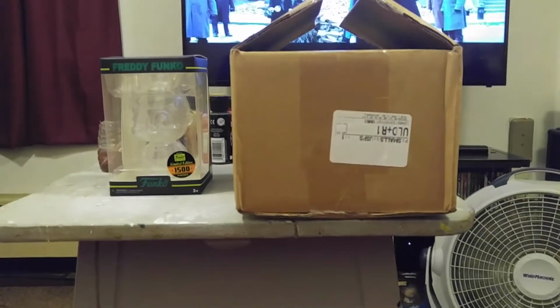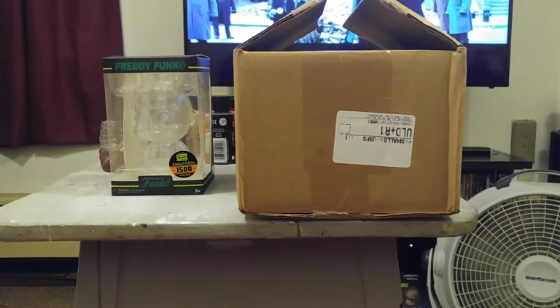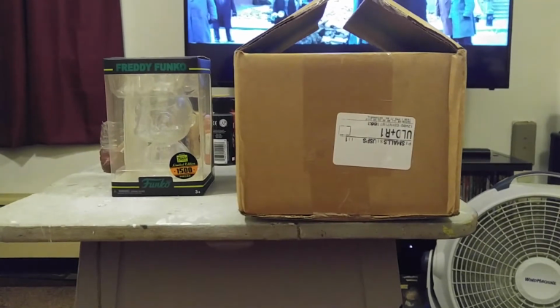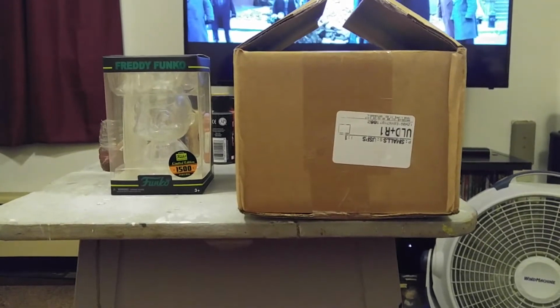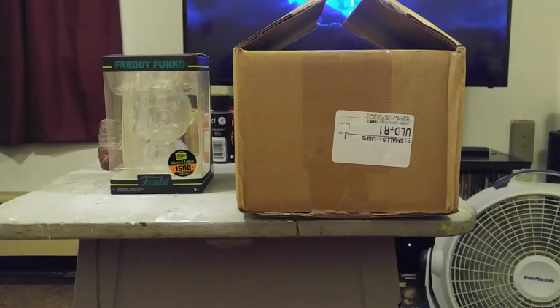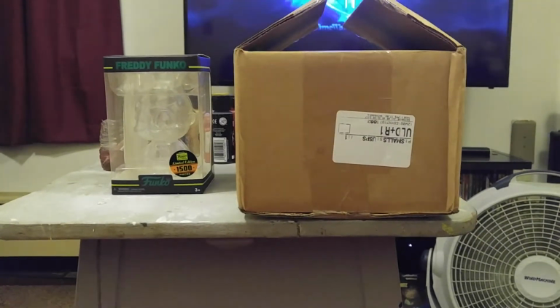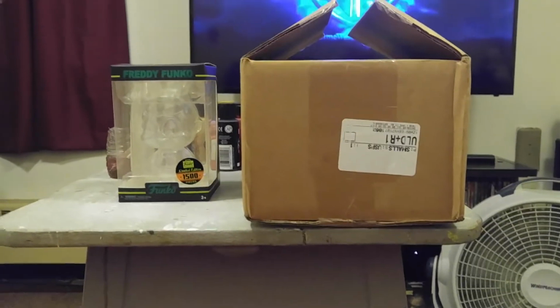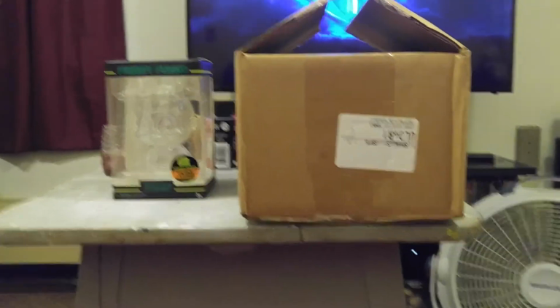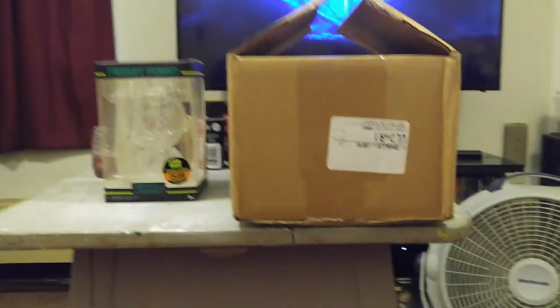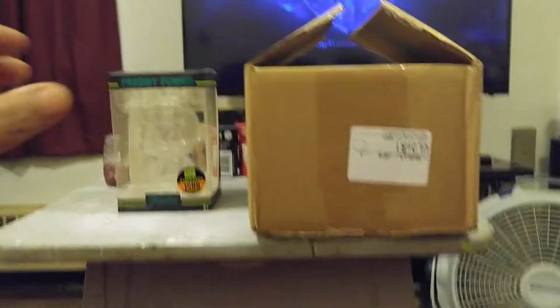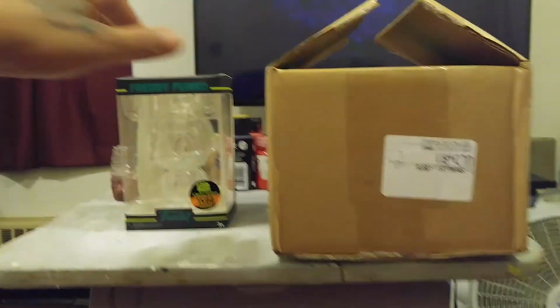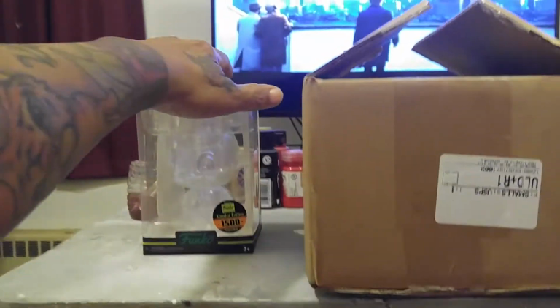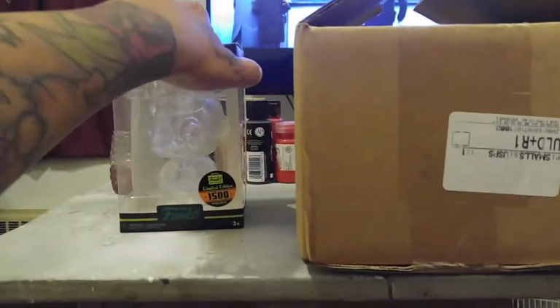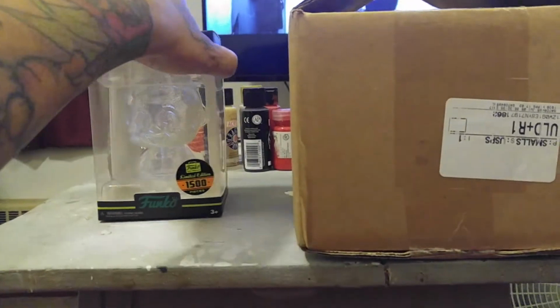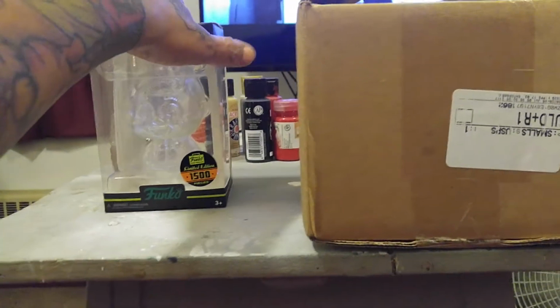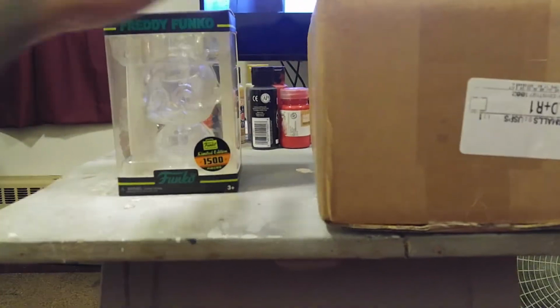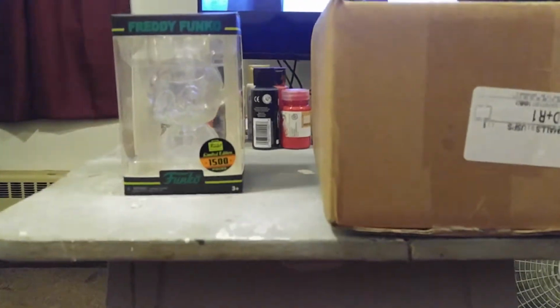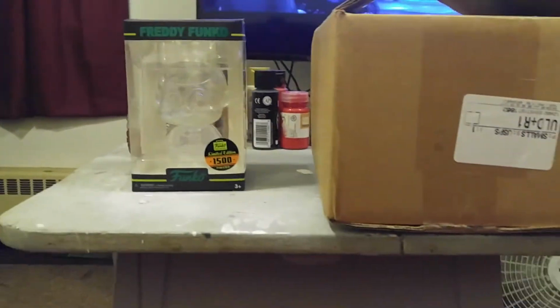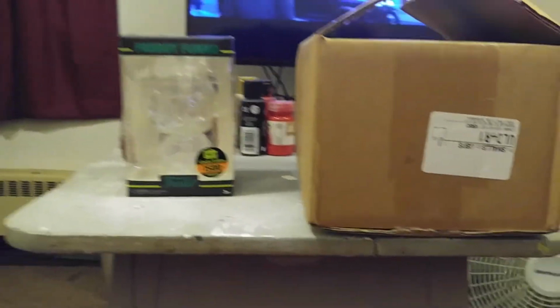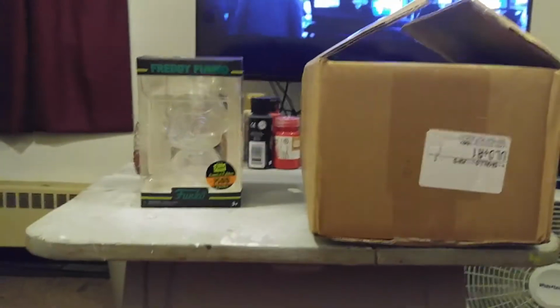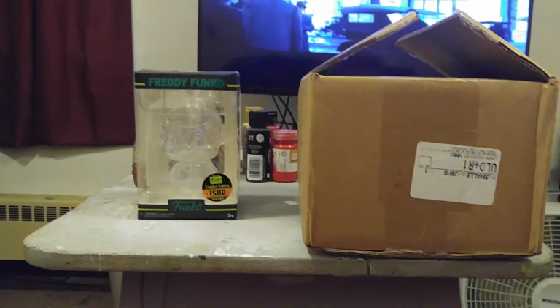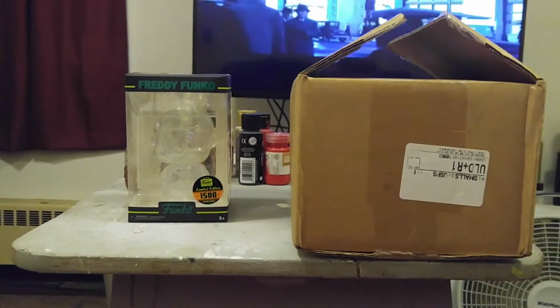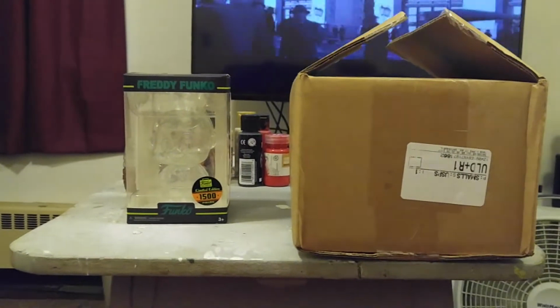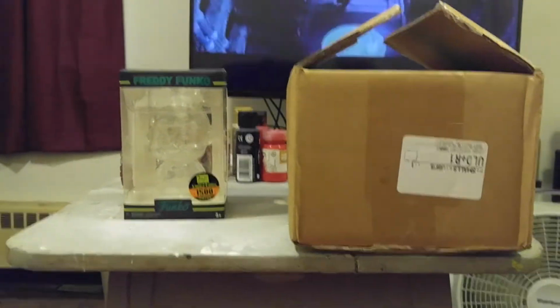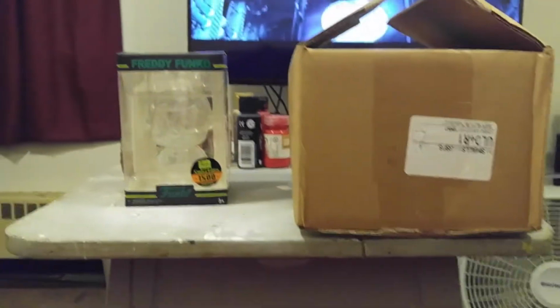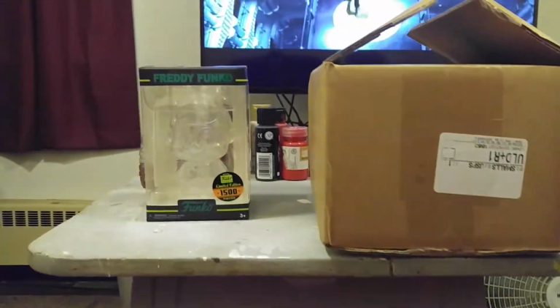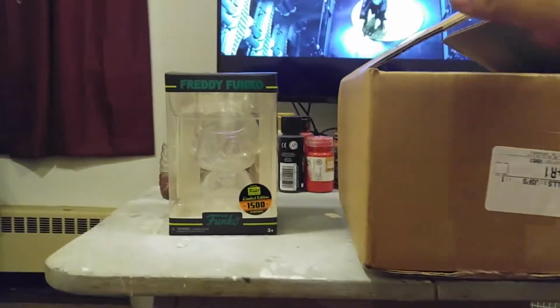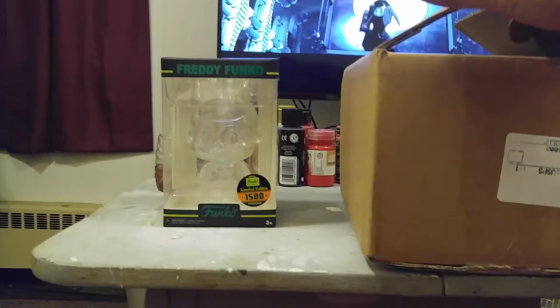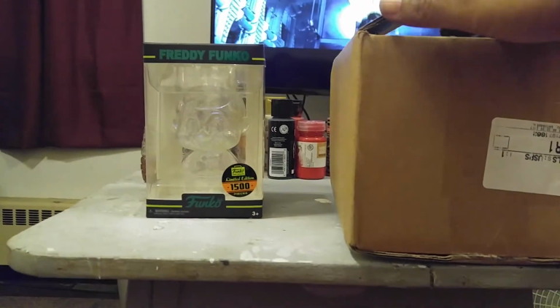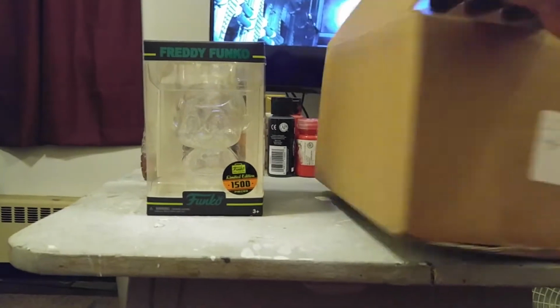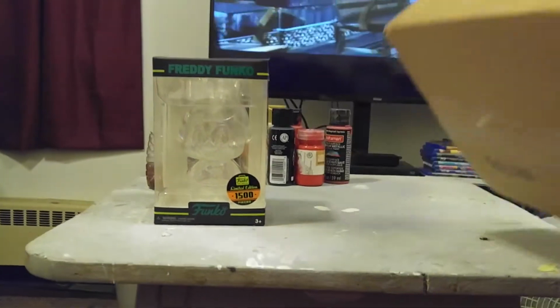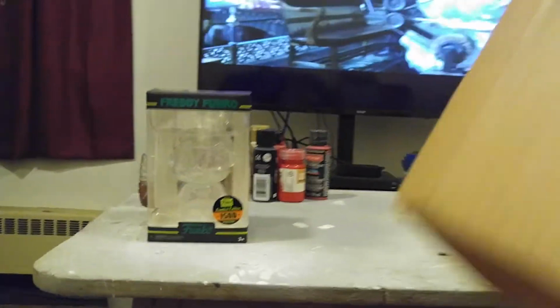Hello, I have a quick unboxing. Last week I showed you the clear Freddy Funko and I ordered another one and this one came today. So let me show y'all.